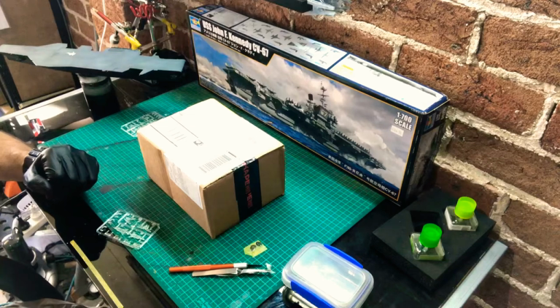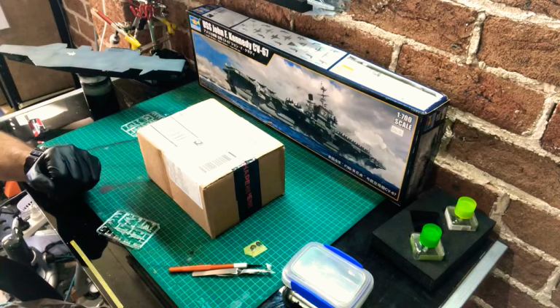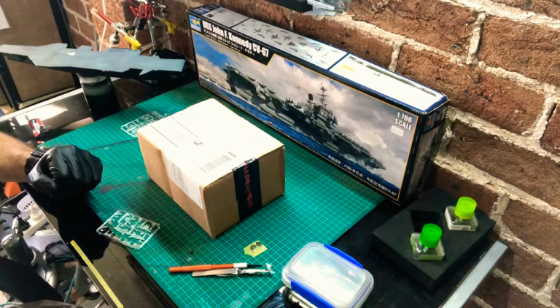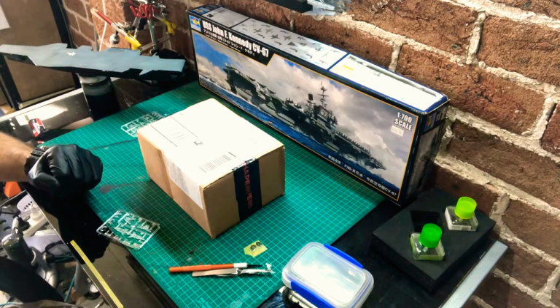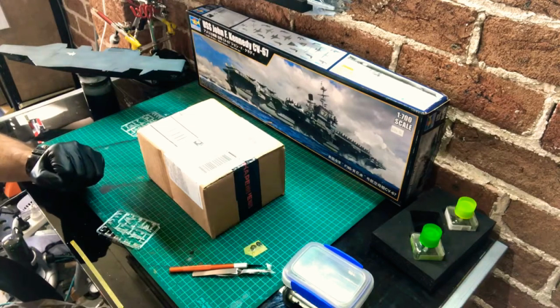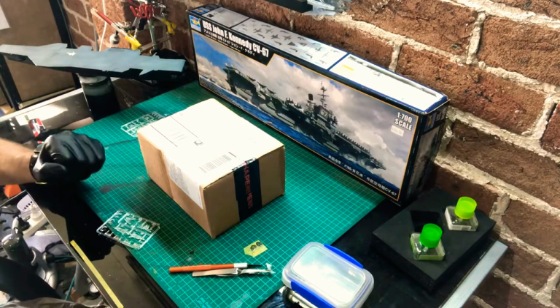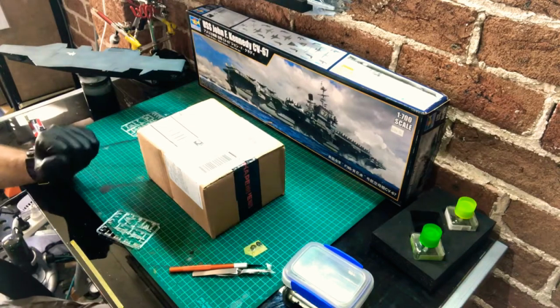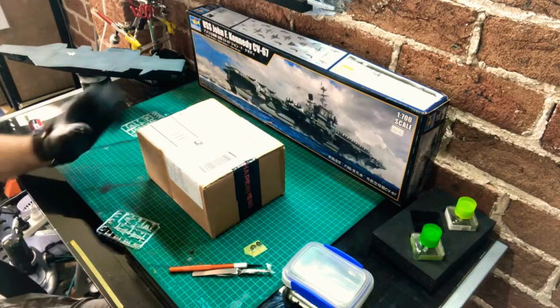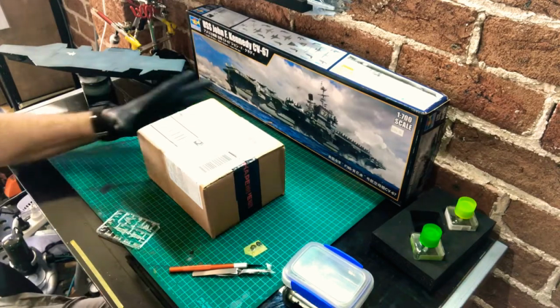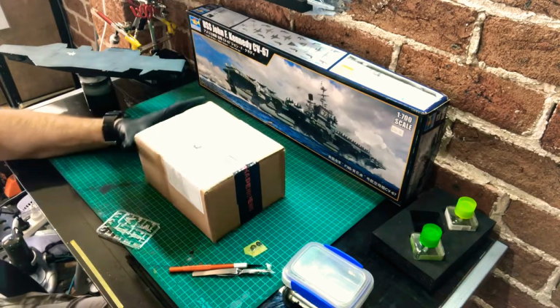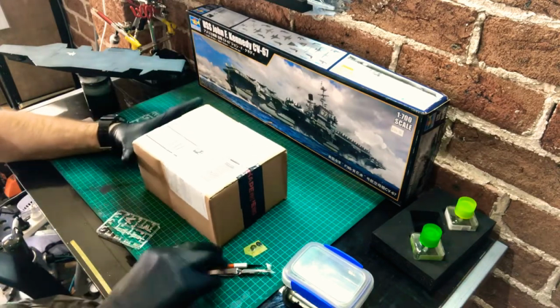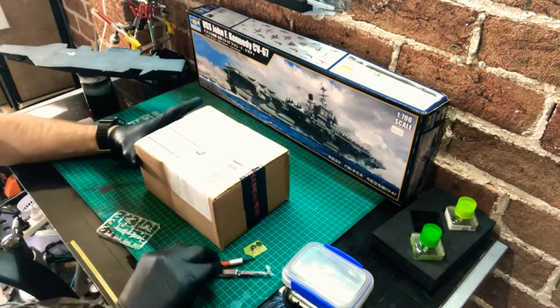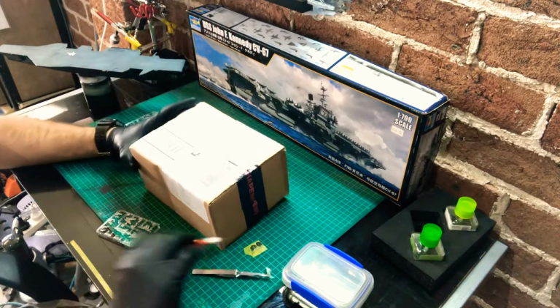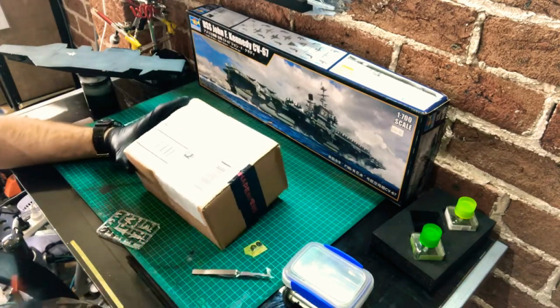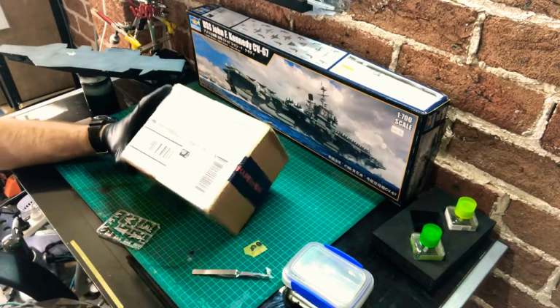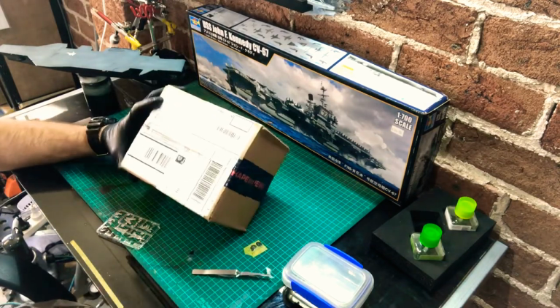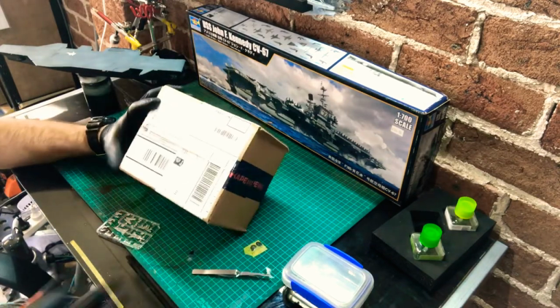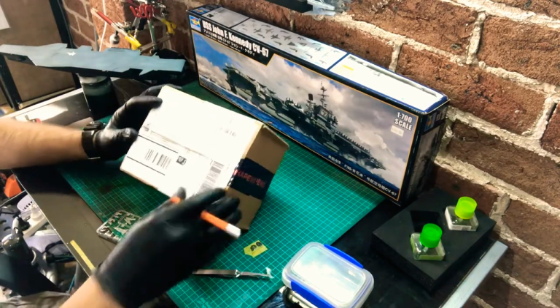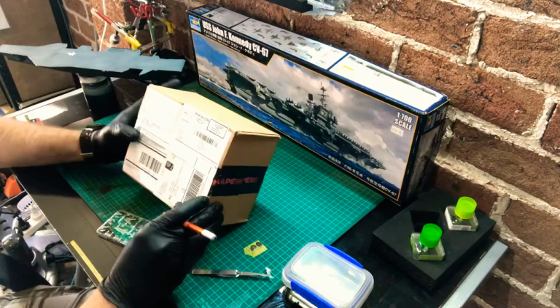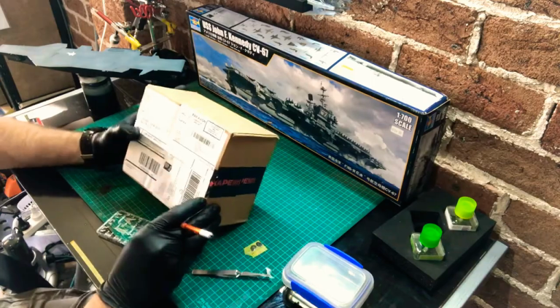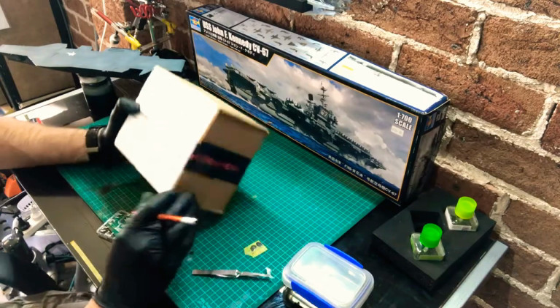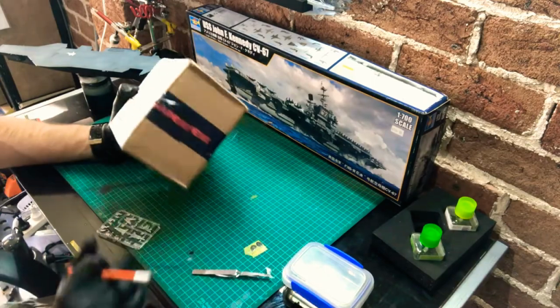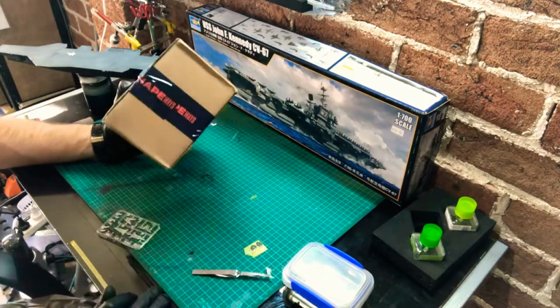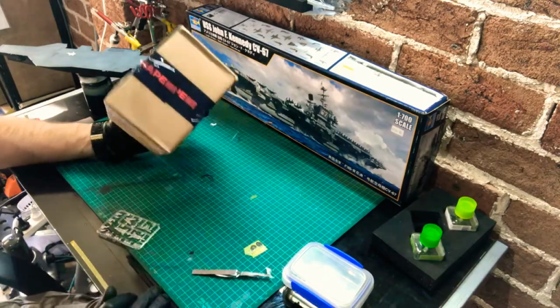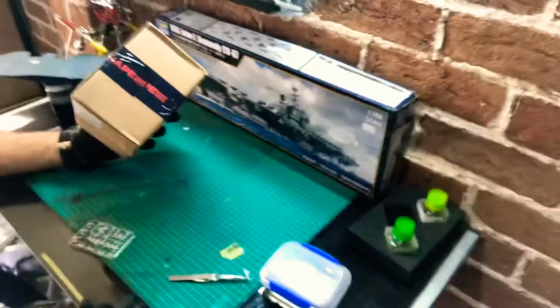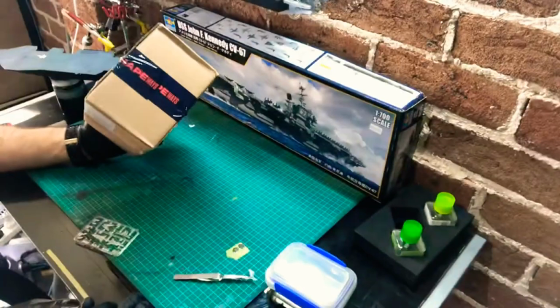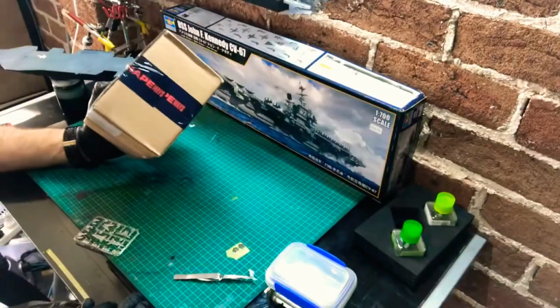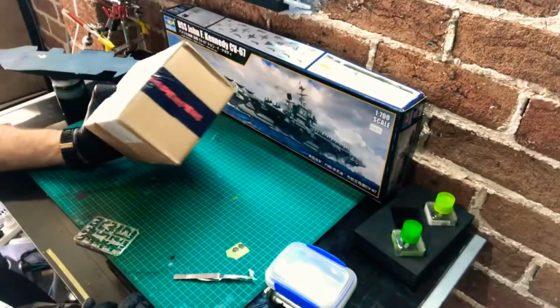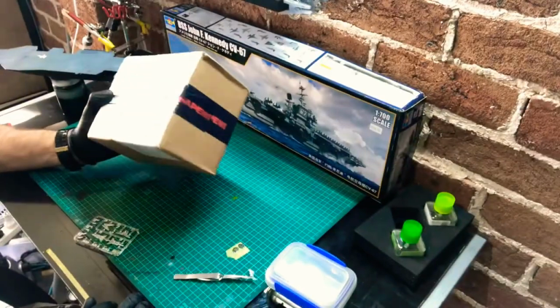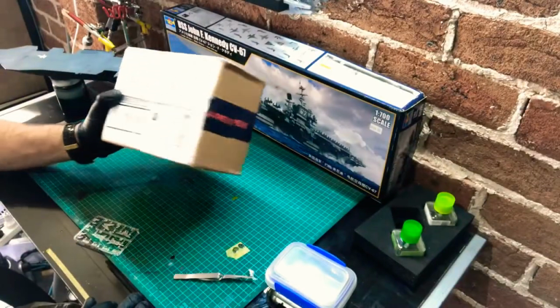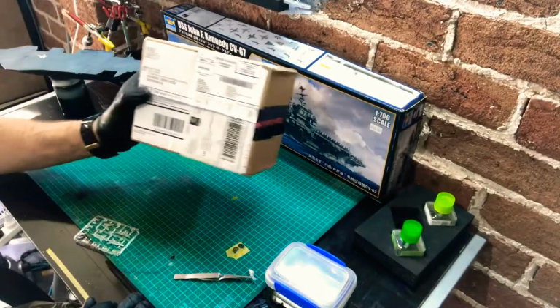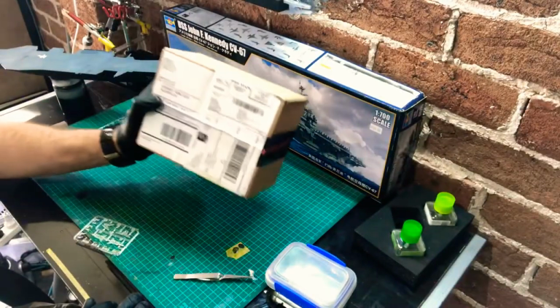Hi and welcome, thanks for watching. I just want to share with you today a parcel that arrived in the mail — I've been eagerly anticipating this delivery.